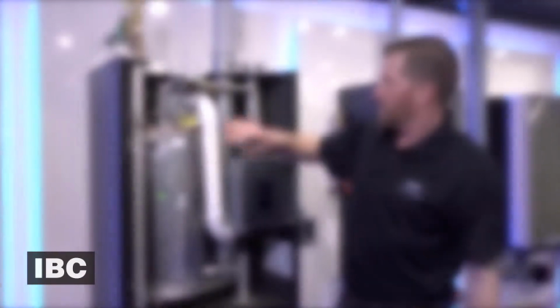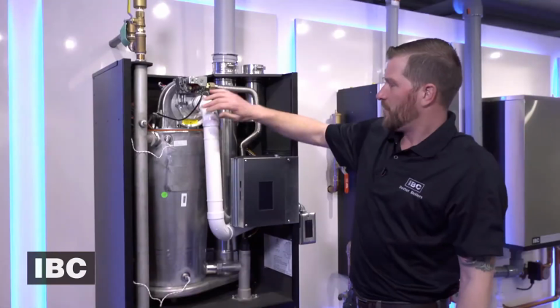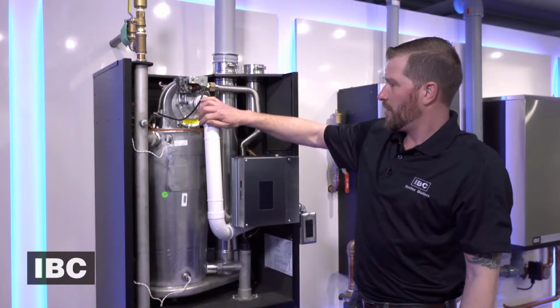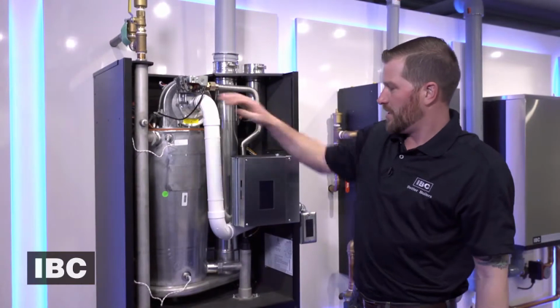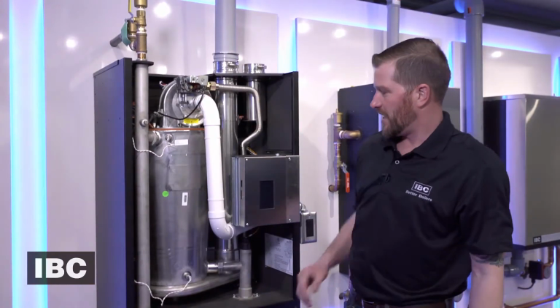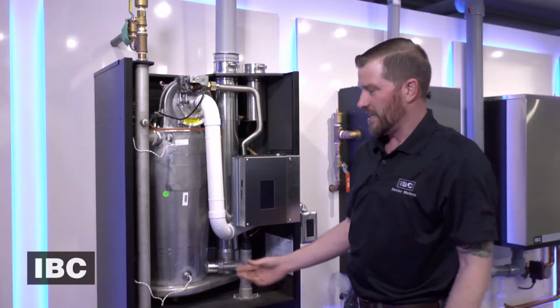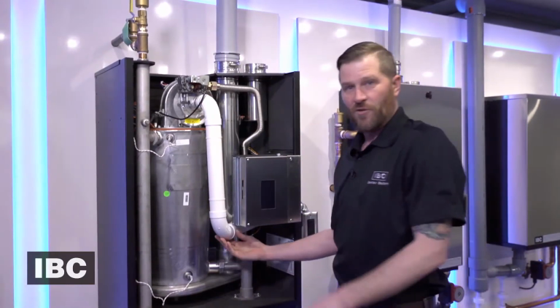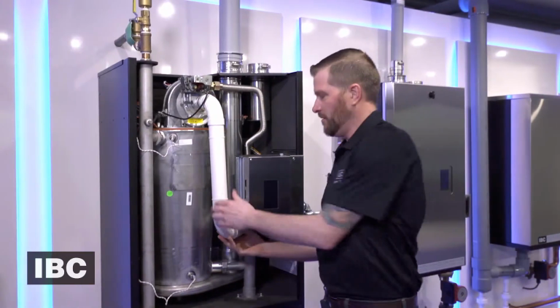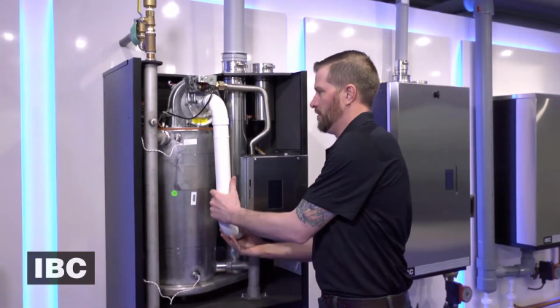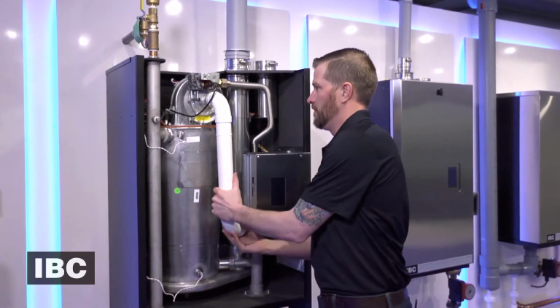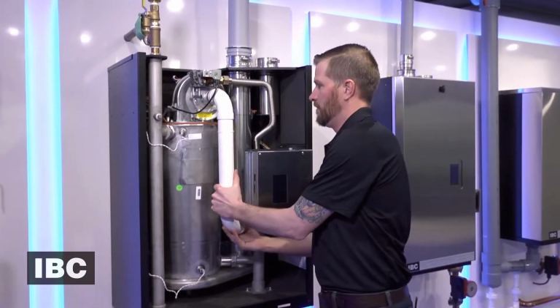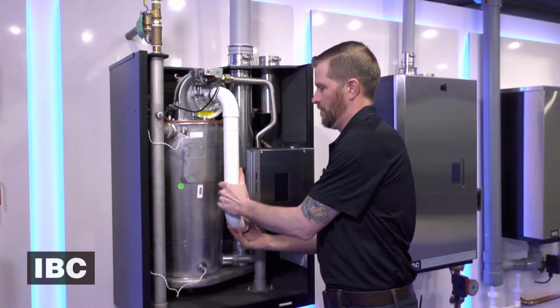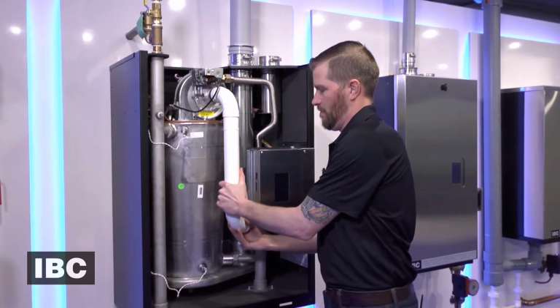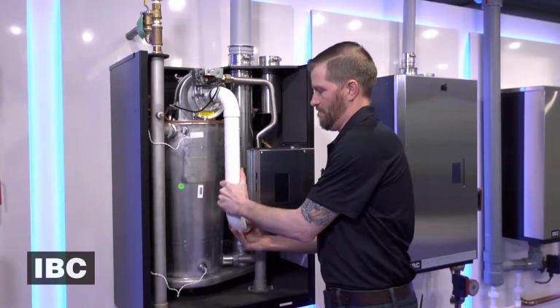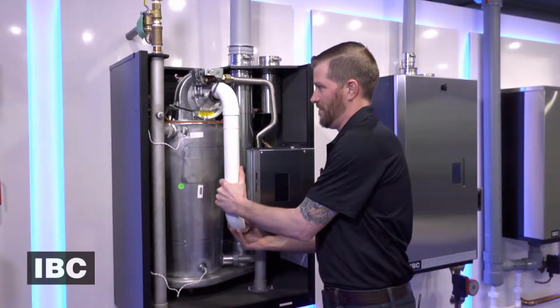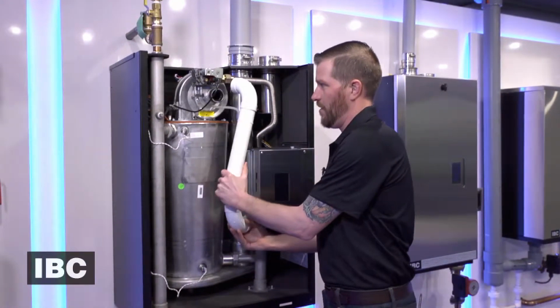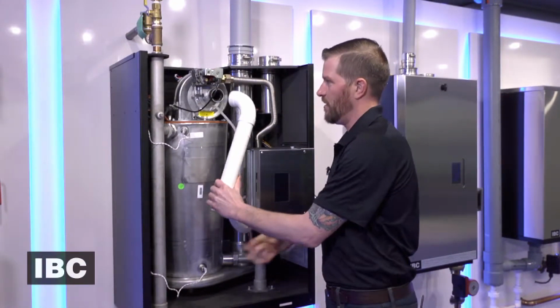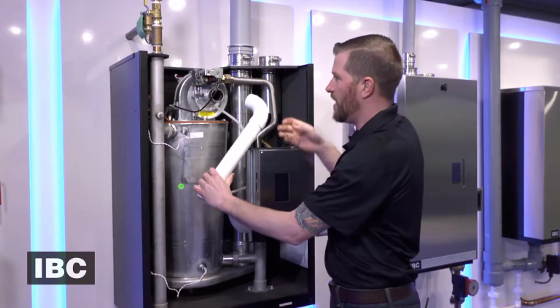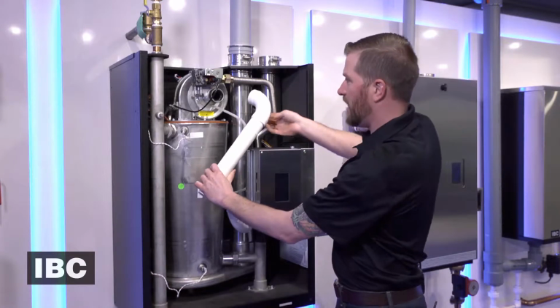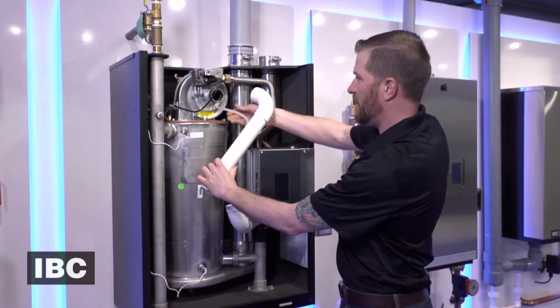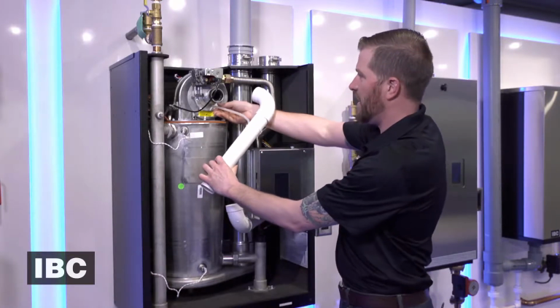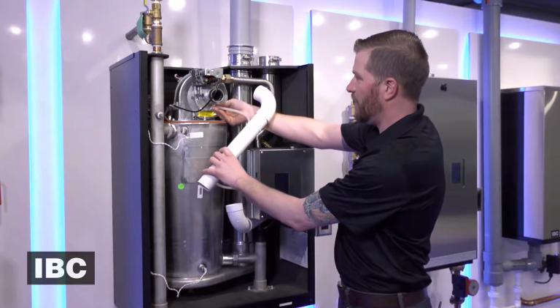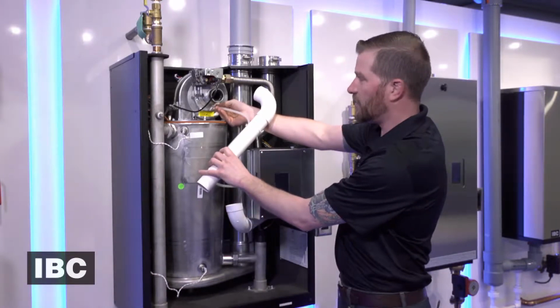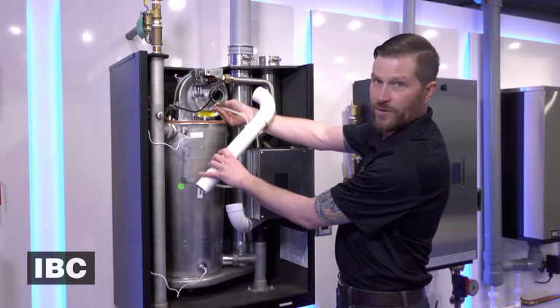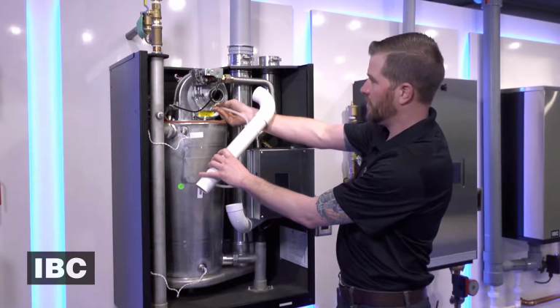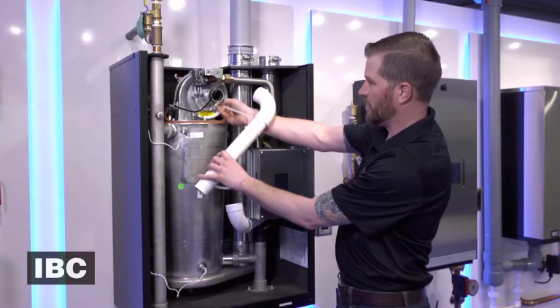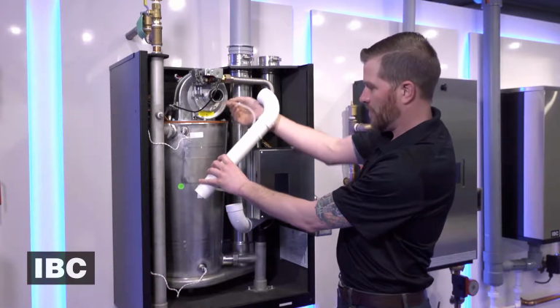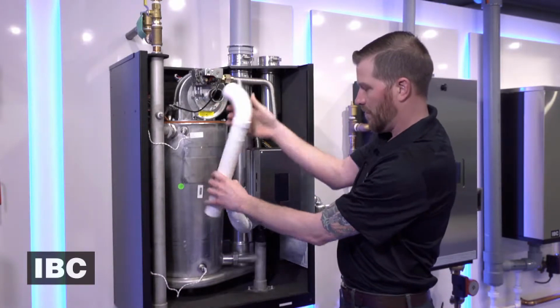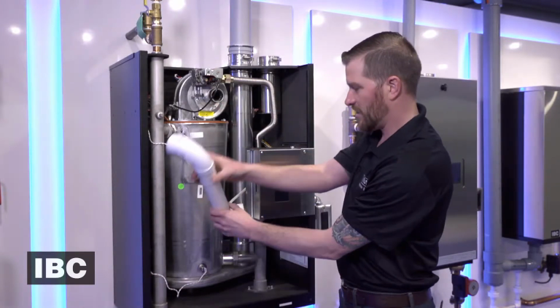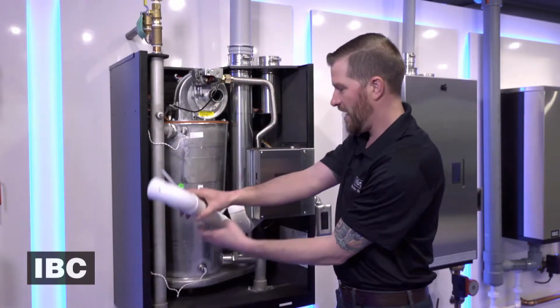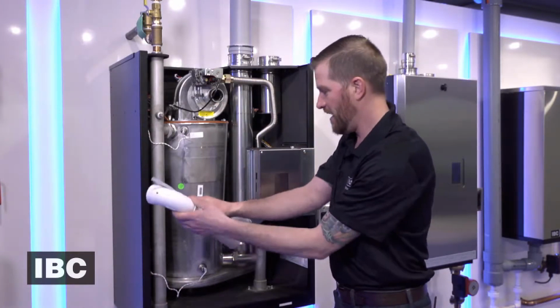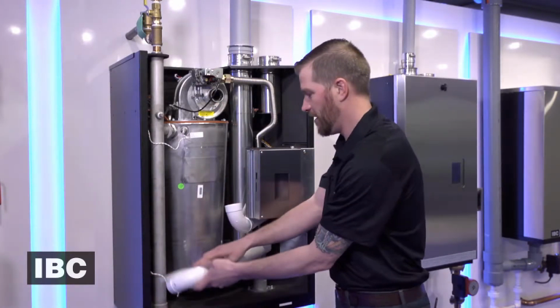Now the first thing we're going to do is disconnect the snorkel — pops off — and the air pressure hose. Just let that hang down here.